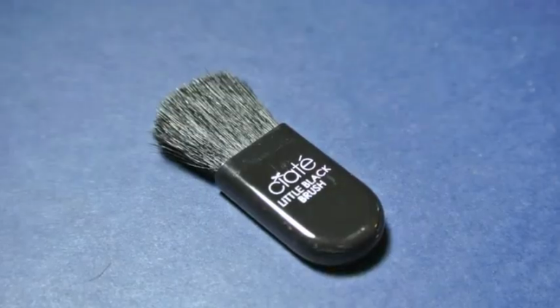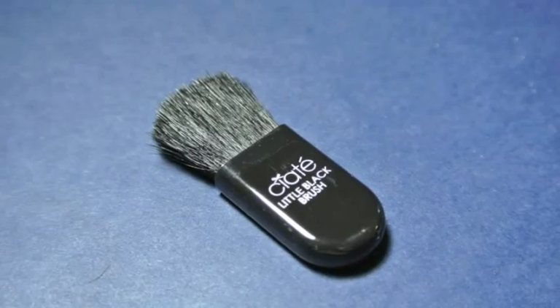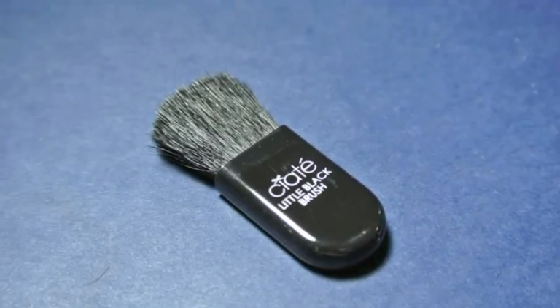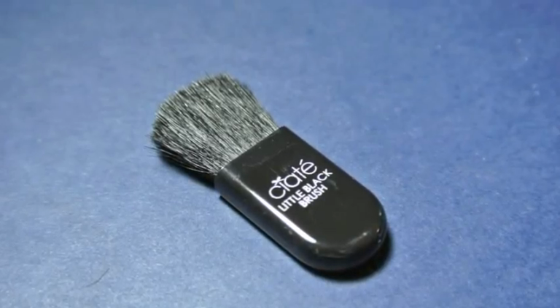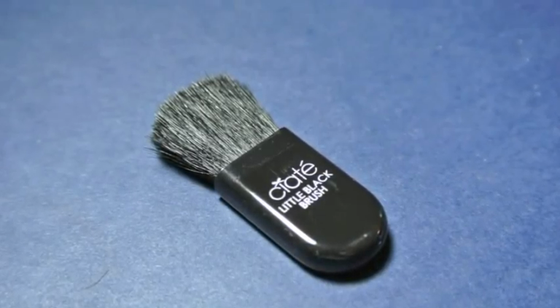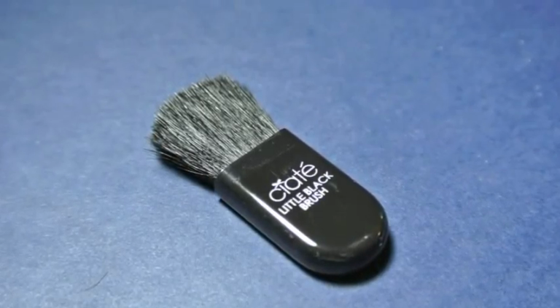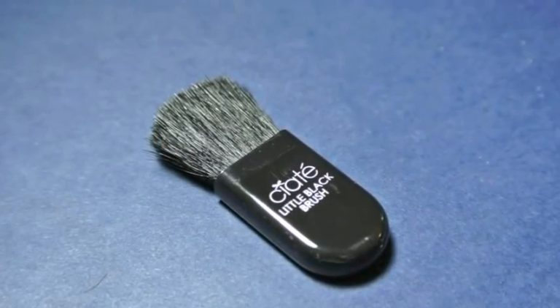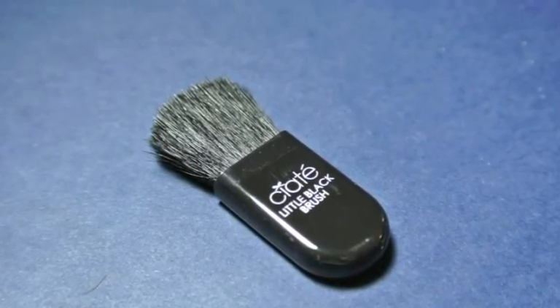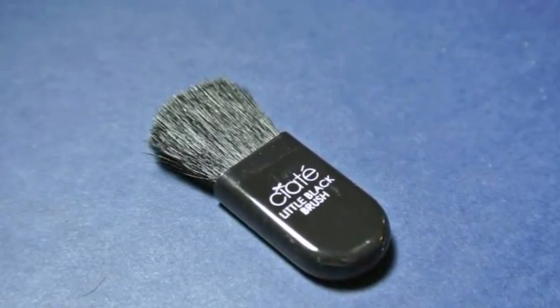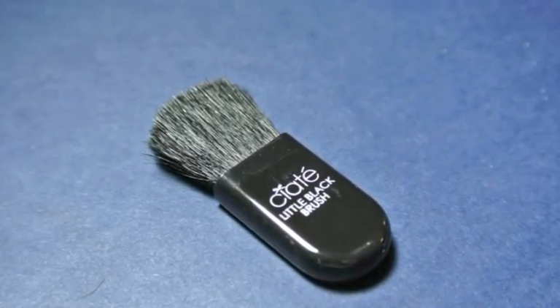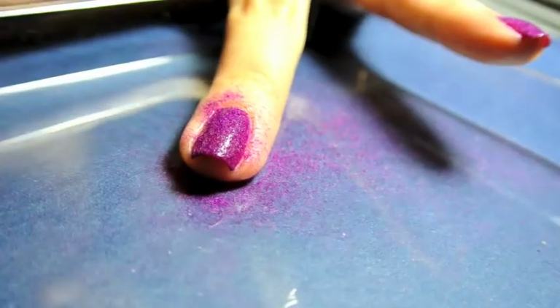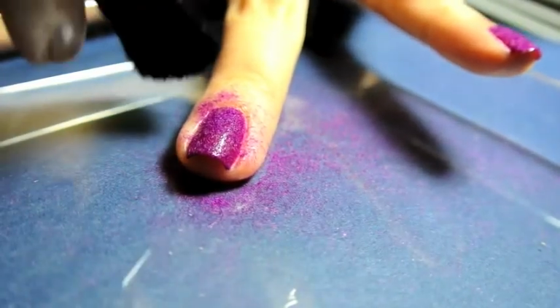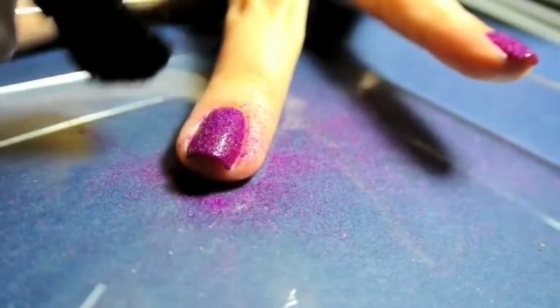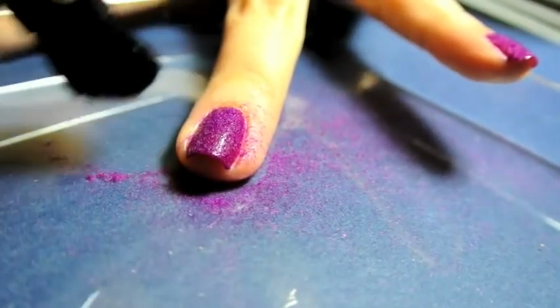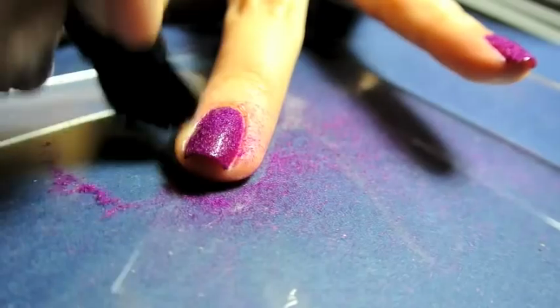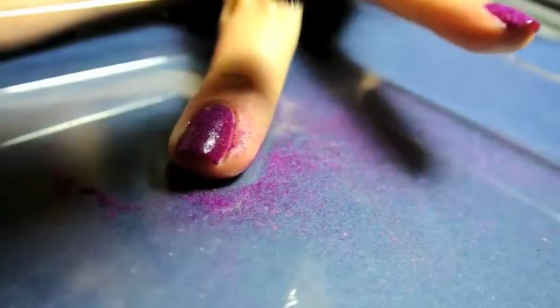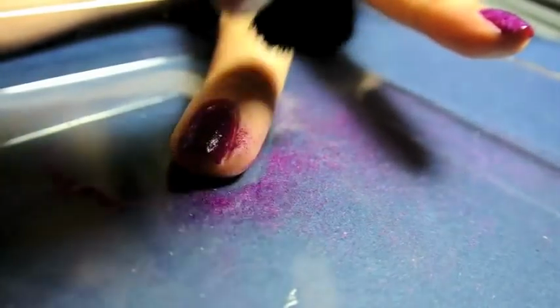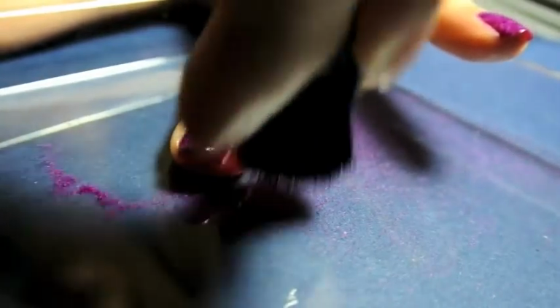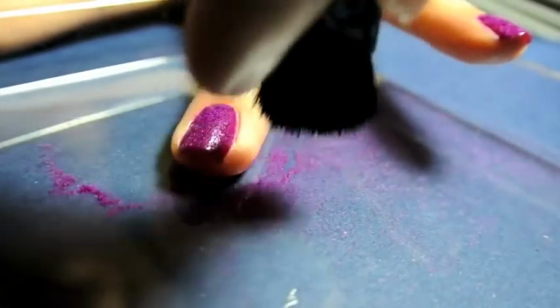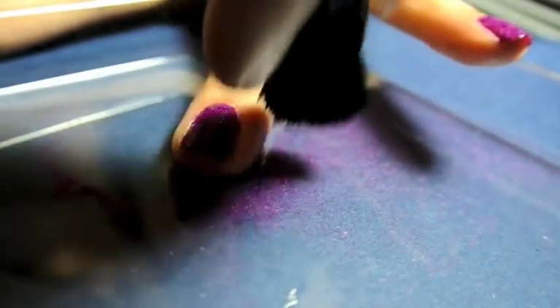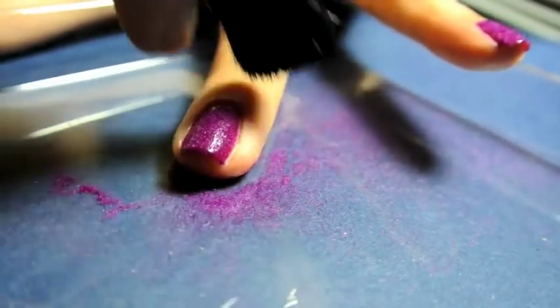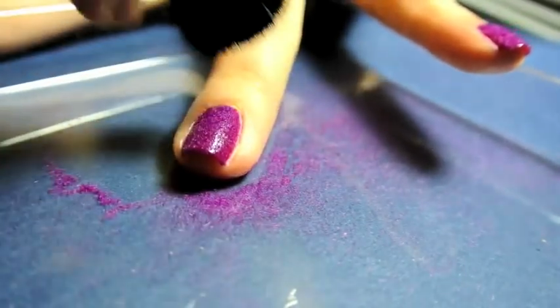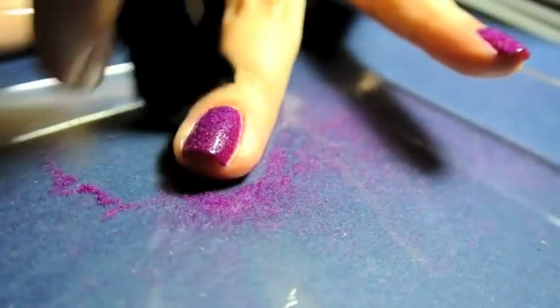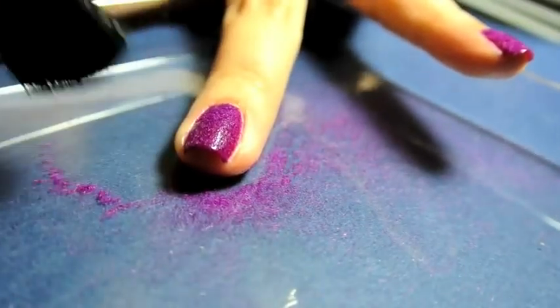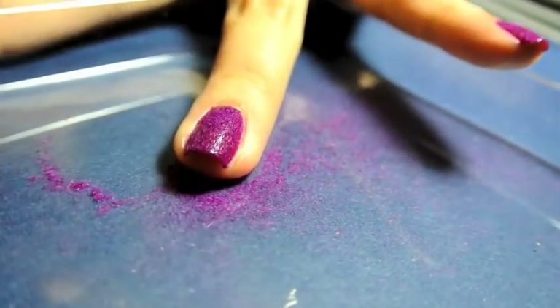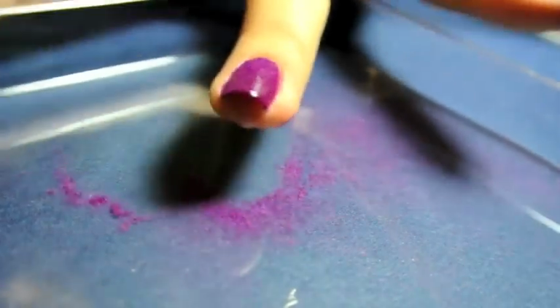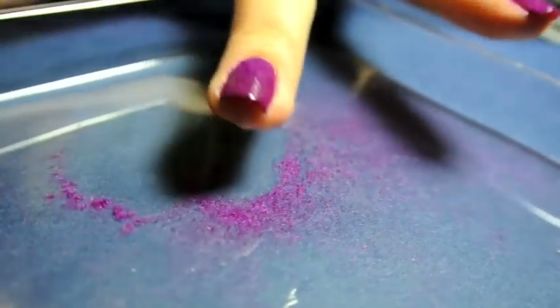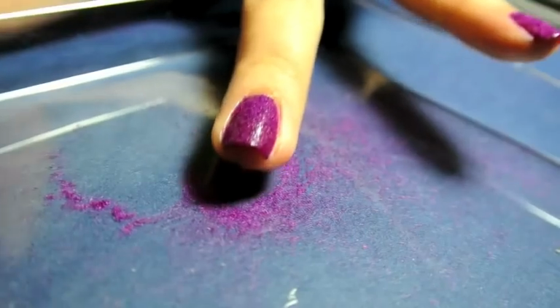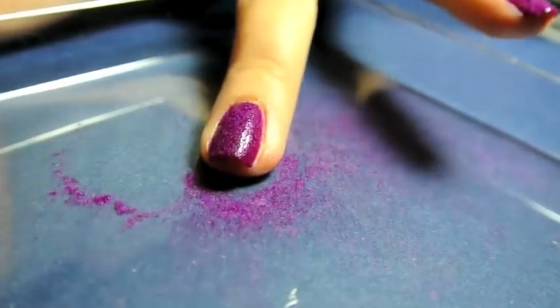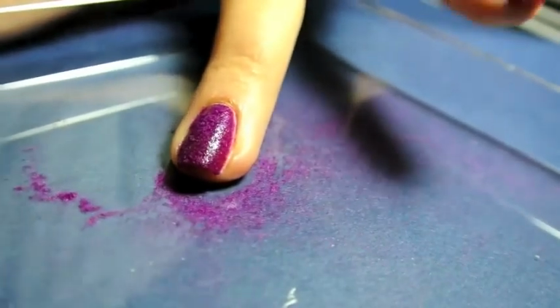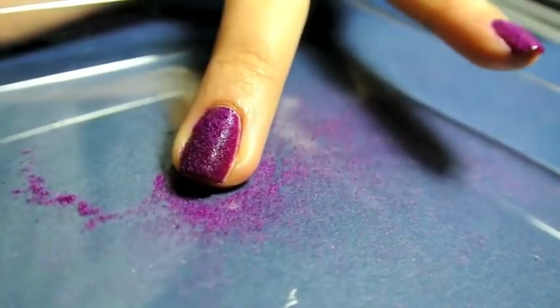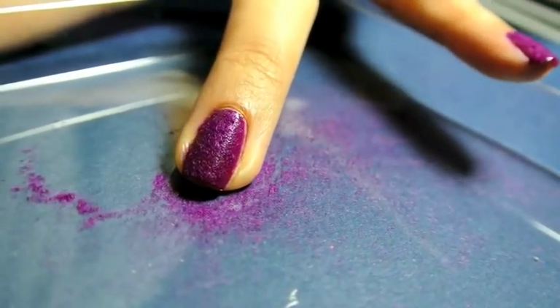The last step is to remove any of the excess velvet from your nails, and they provide a little brush to do this. You can also, as I did towards the end, just blow on your nails, but it causes the velvet powder to go everywhere.